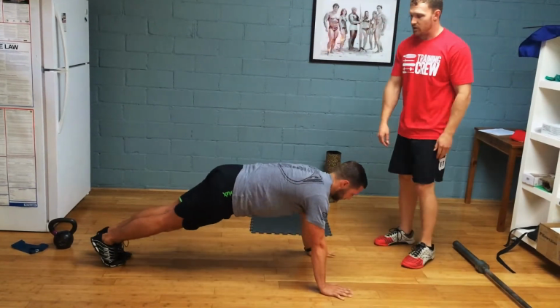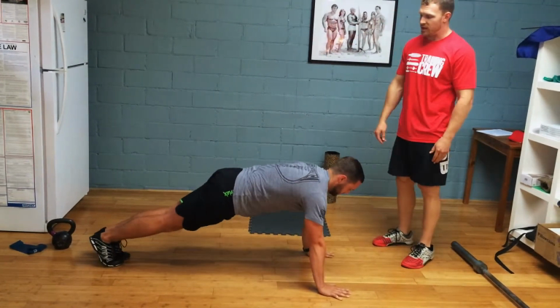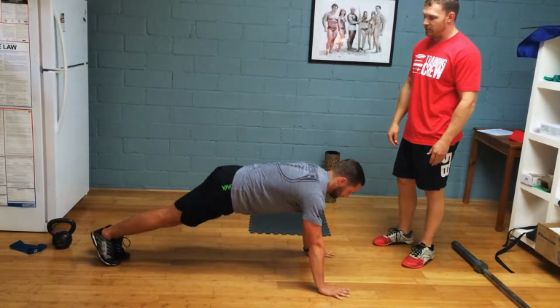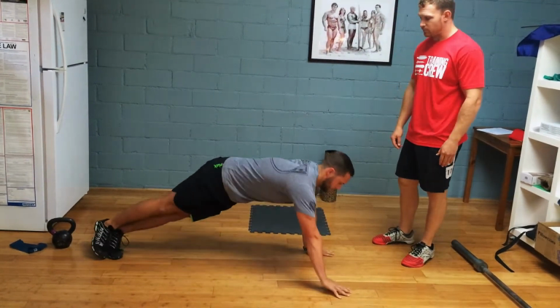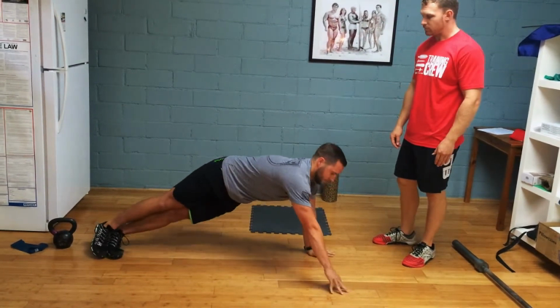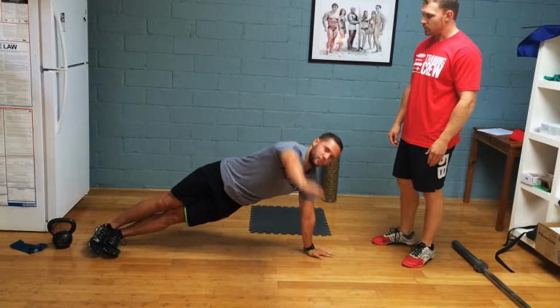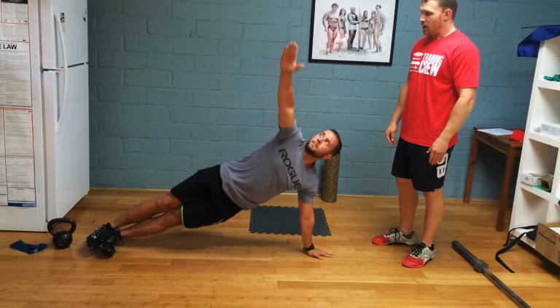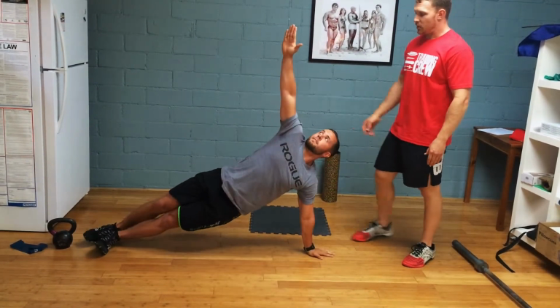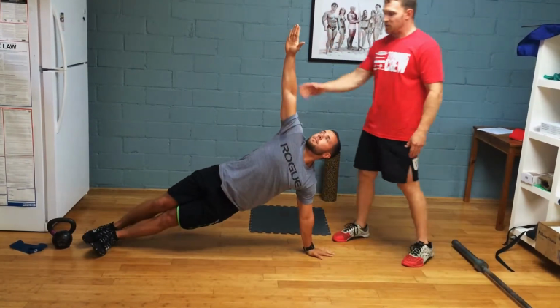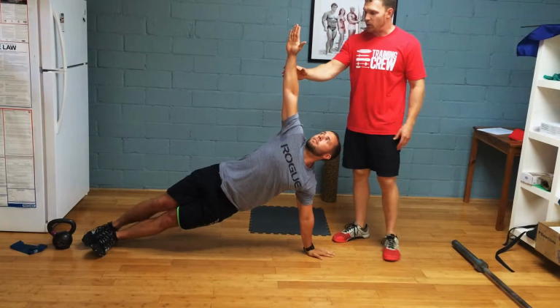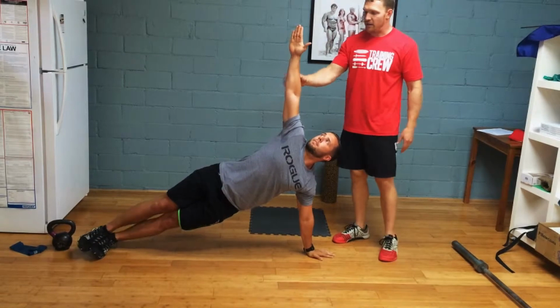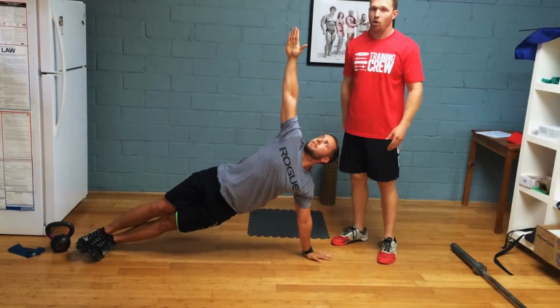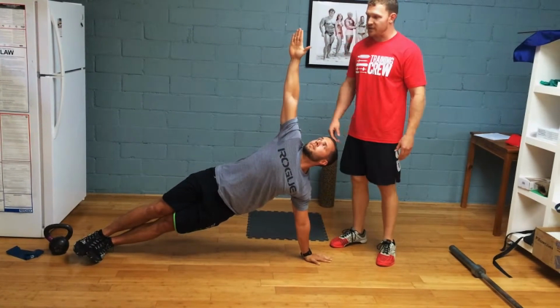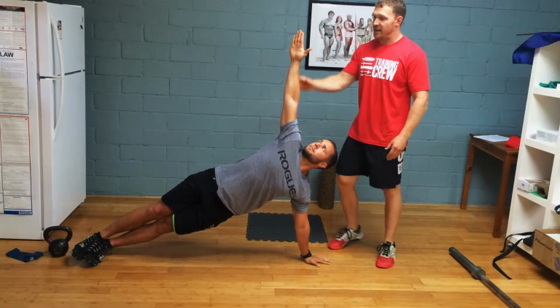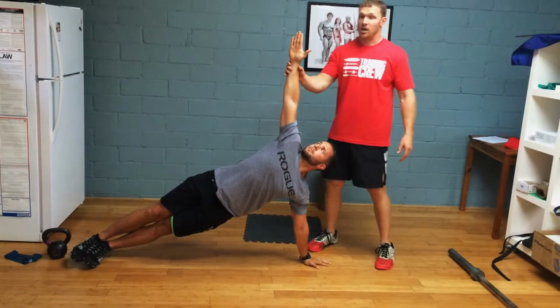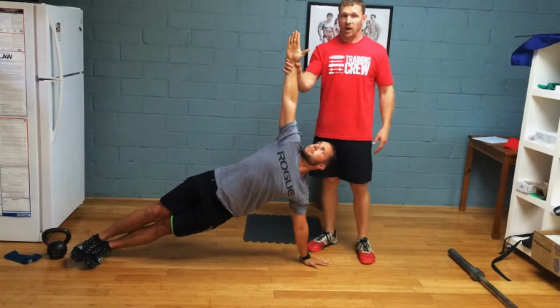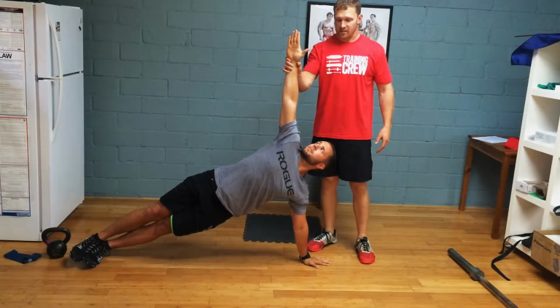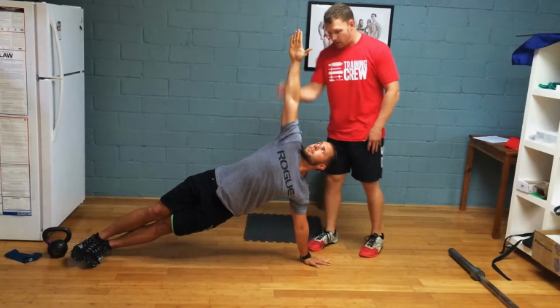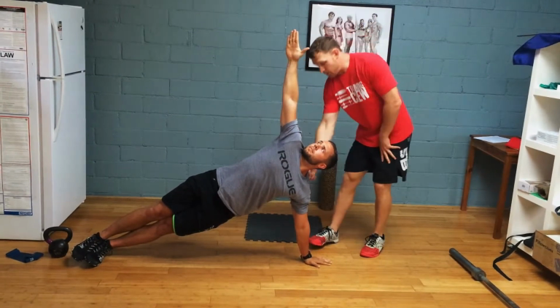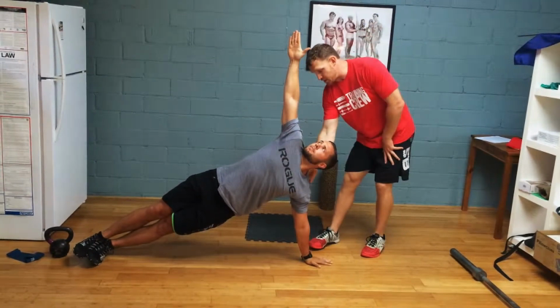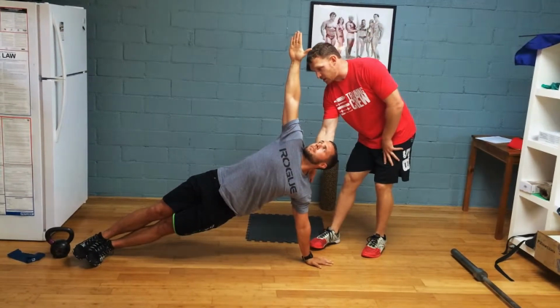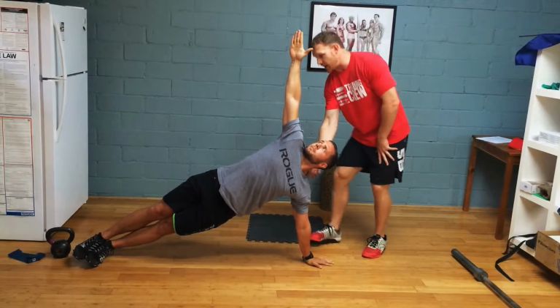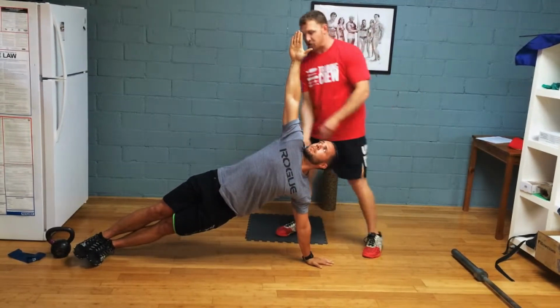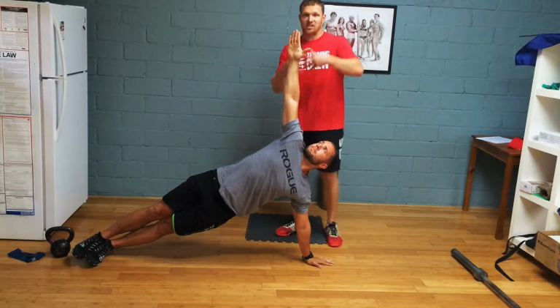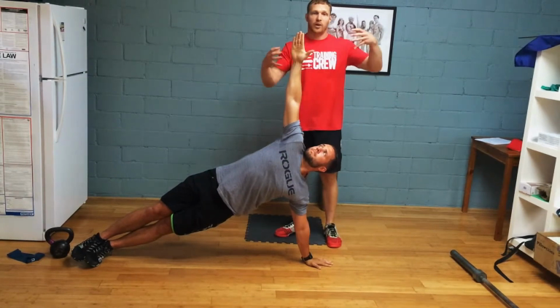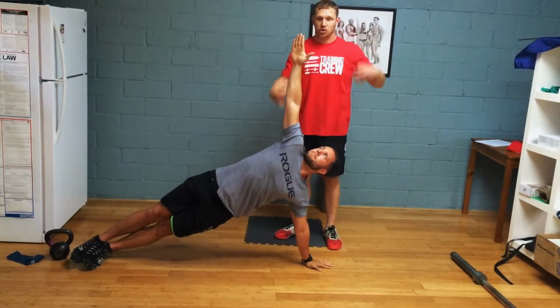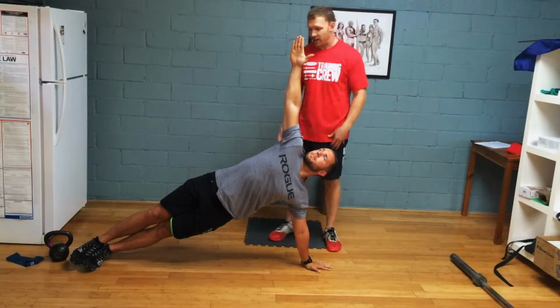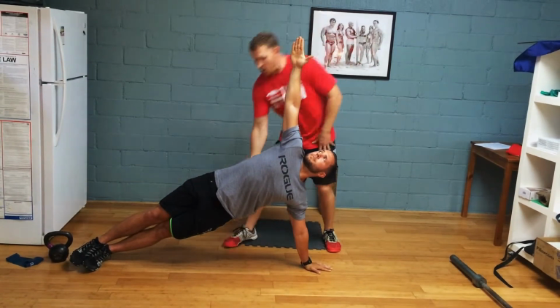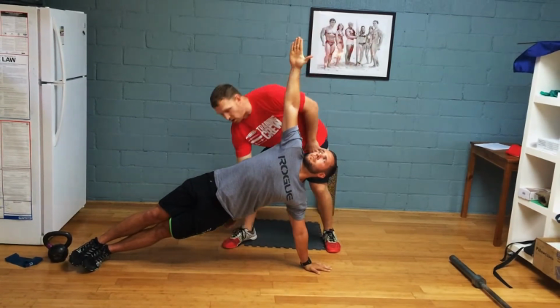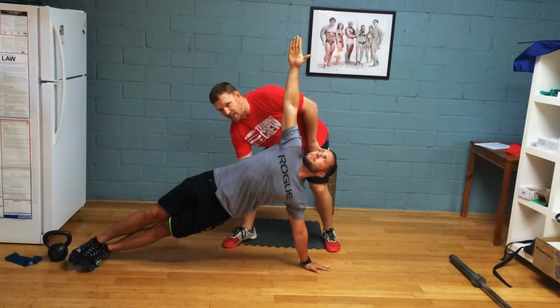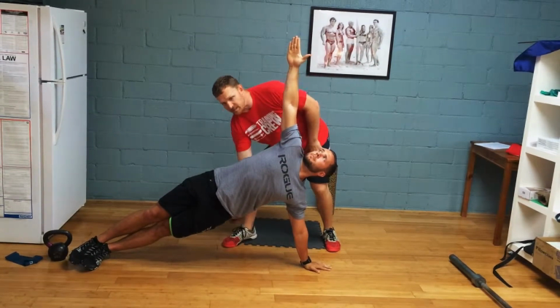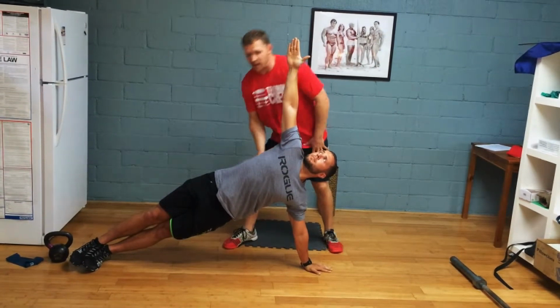Now he's going to rotate up again. Each position, I want Travis to hold it for 10 seconds — driving this arm up, pushing this arm down, really trying to separate those shoulder blades while also keeping his hips up.